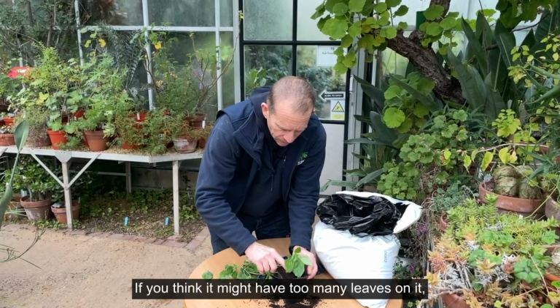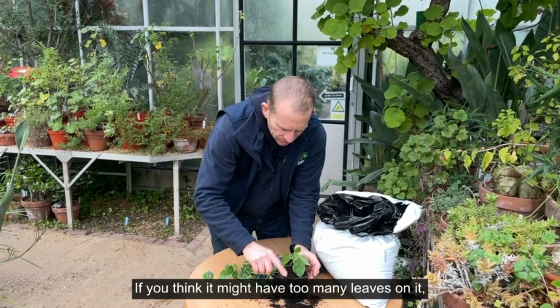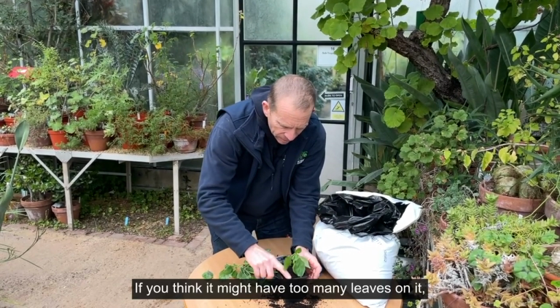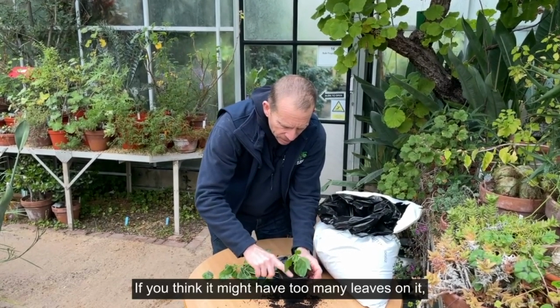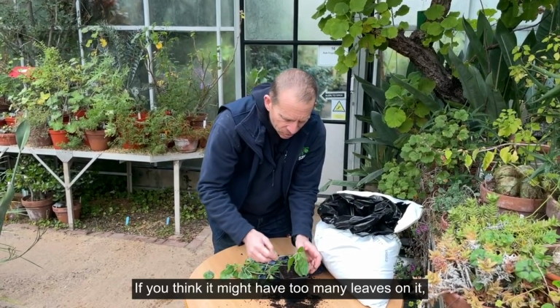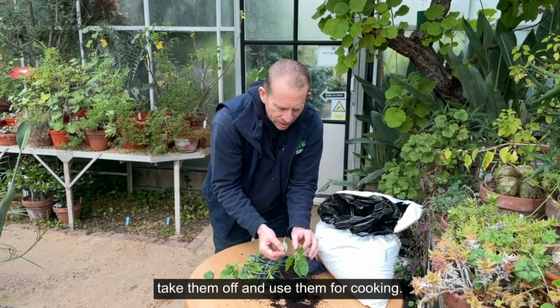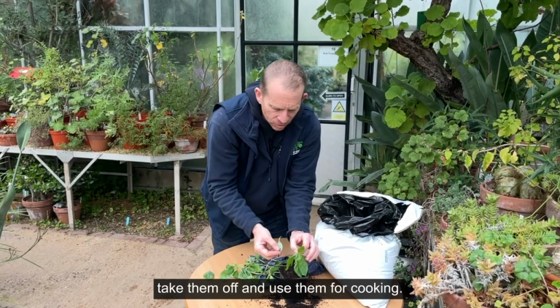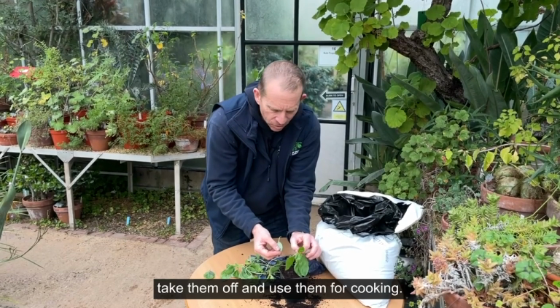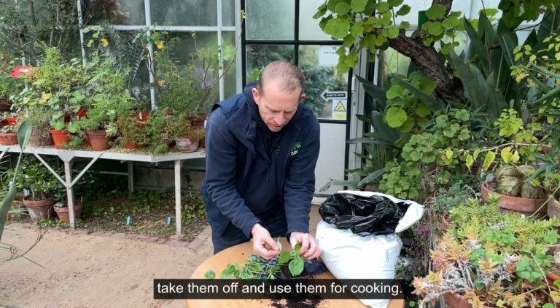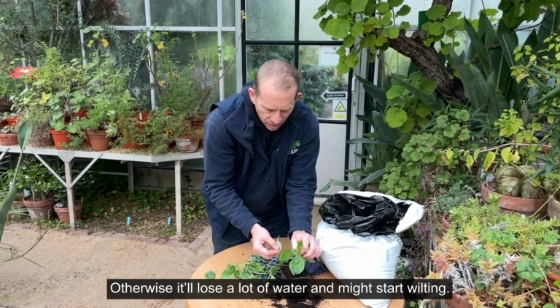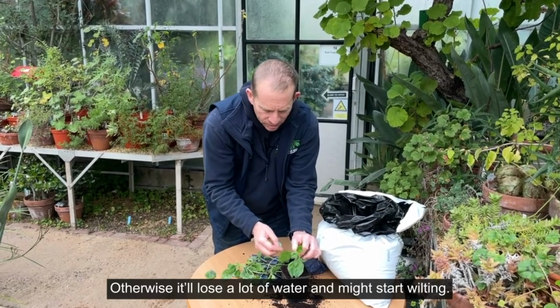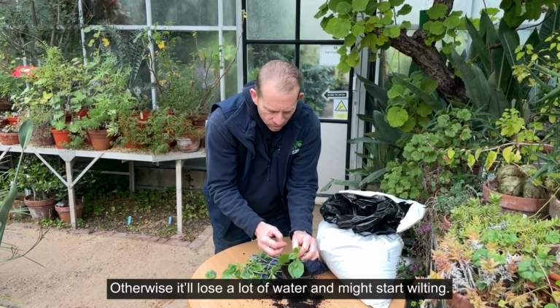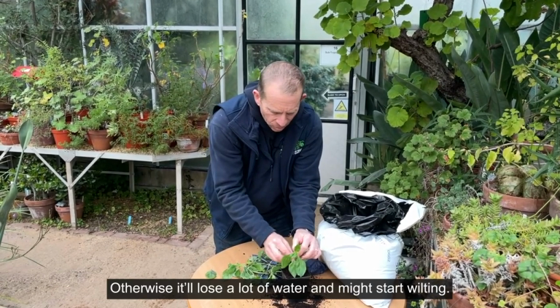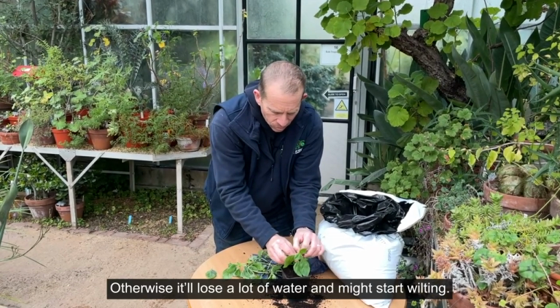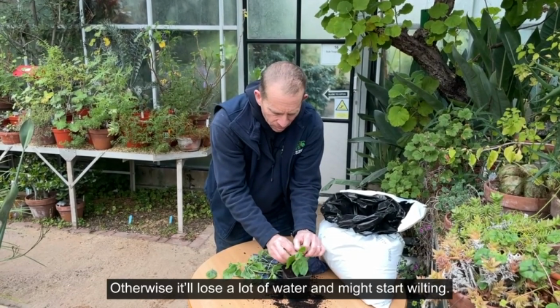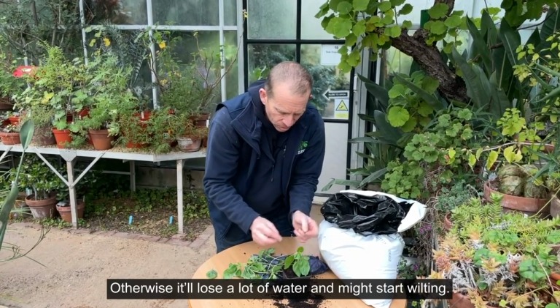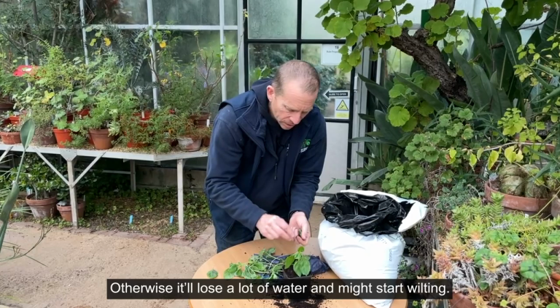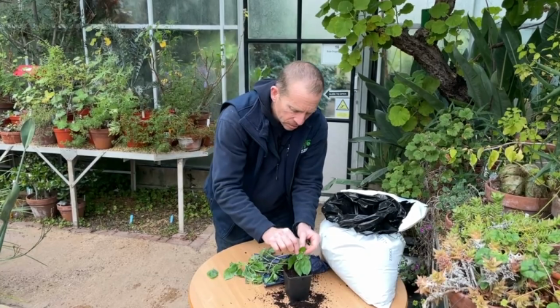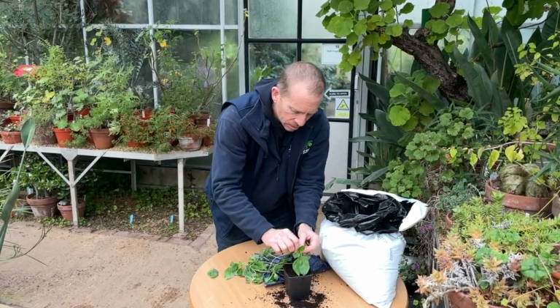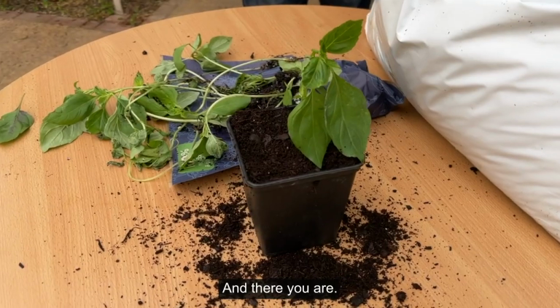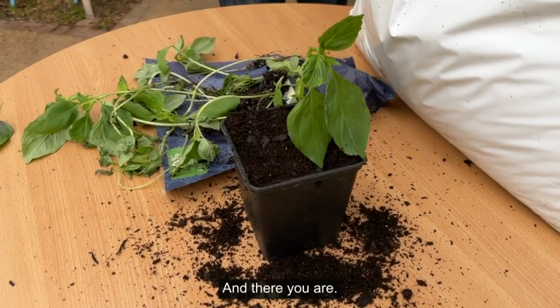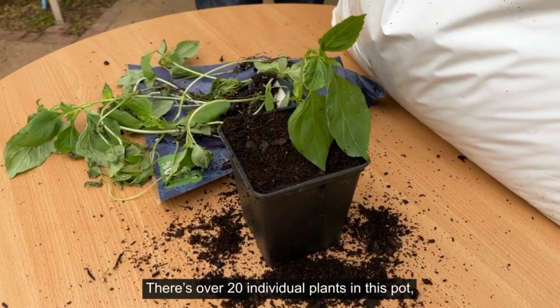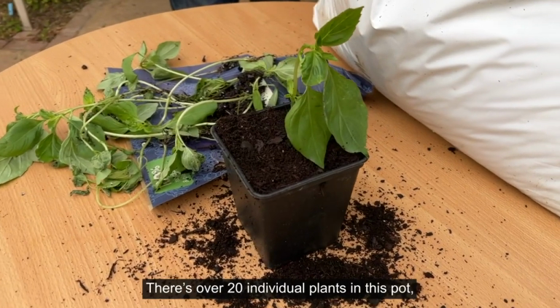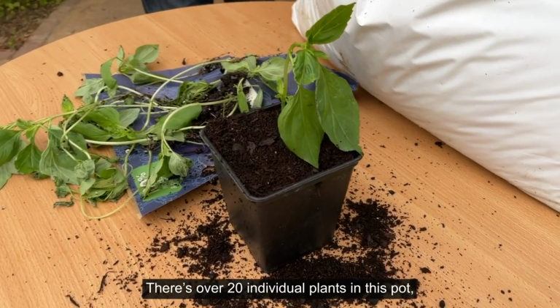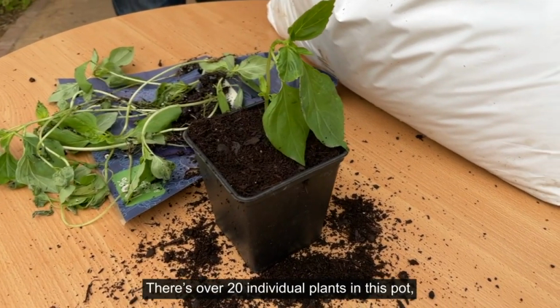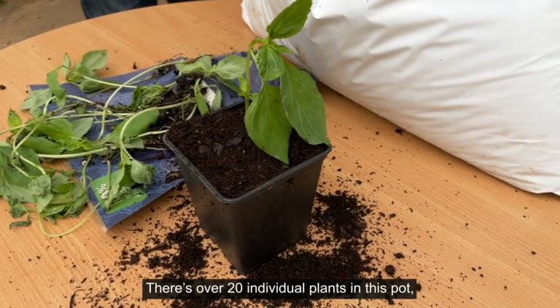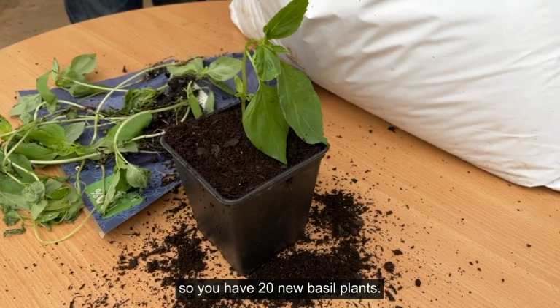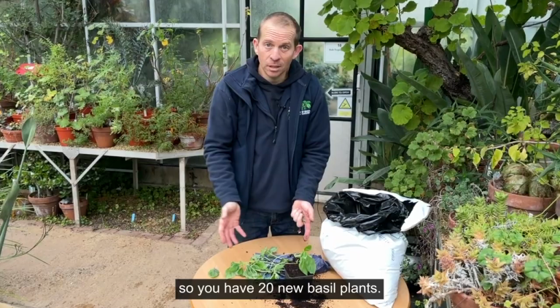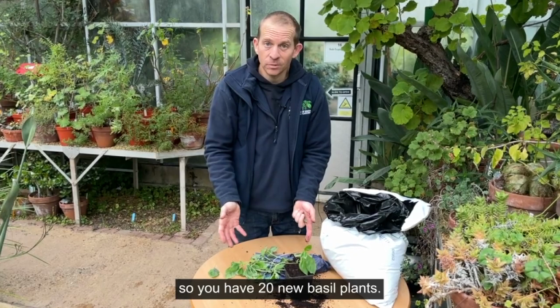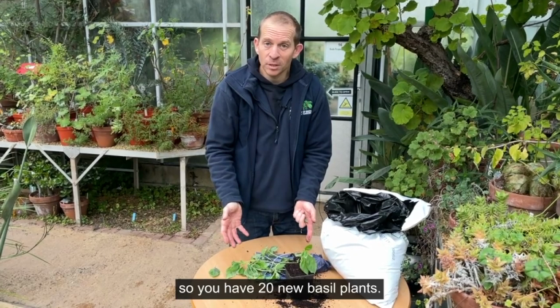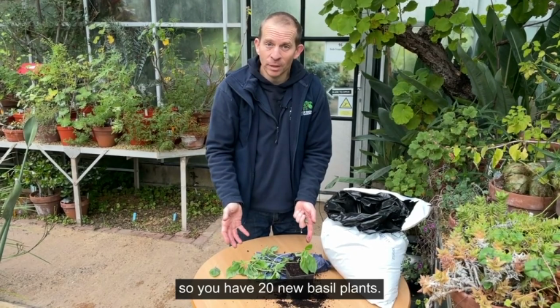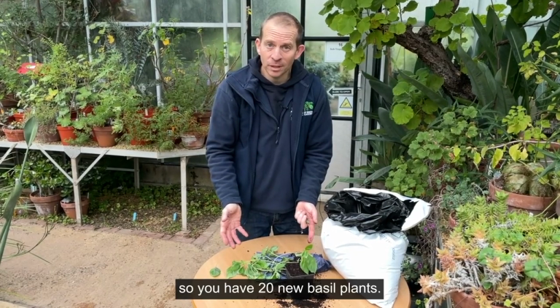If you think it might have too many leaves on it, take them off and use them for cooking — otherwise it will lose a lot of water and might start wilting. And there you are: there are over 20 individual plants in this pot, so you have 20 new basil plants.